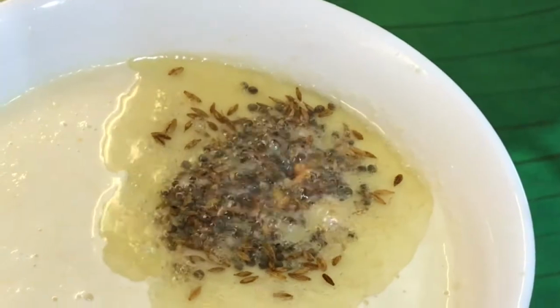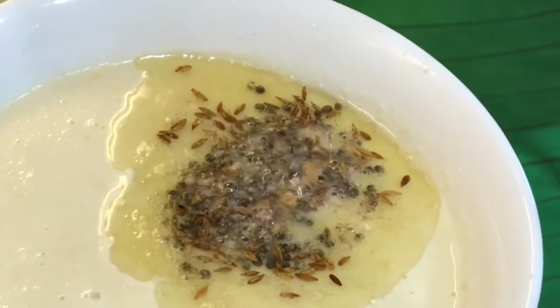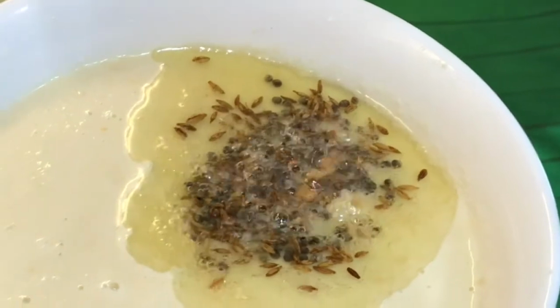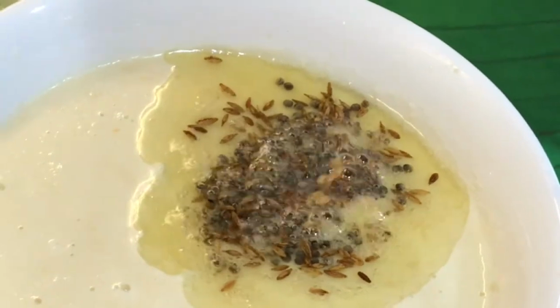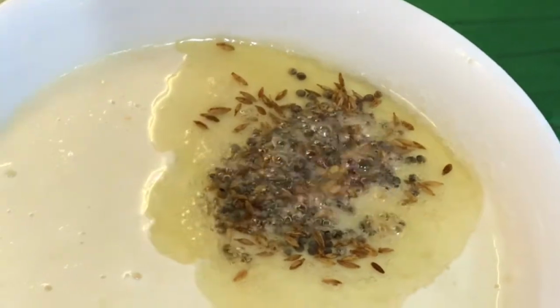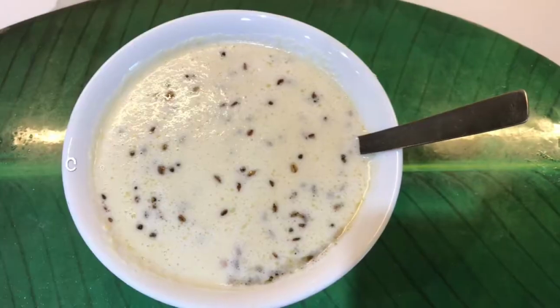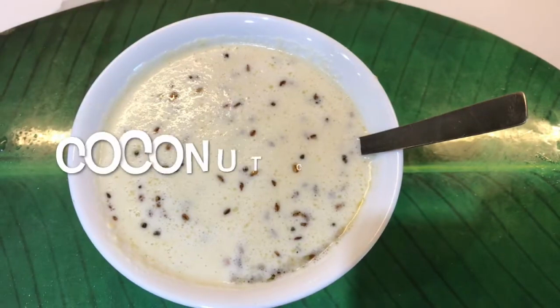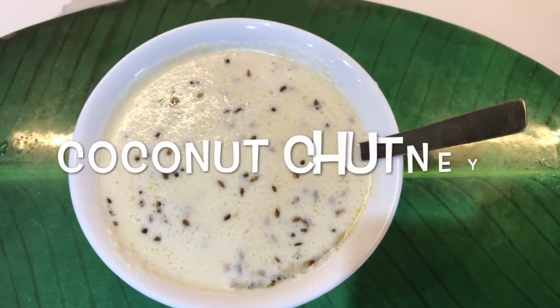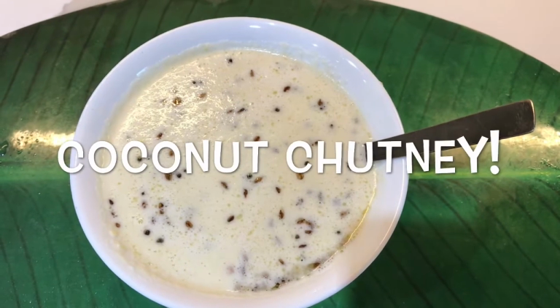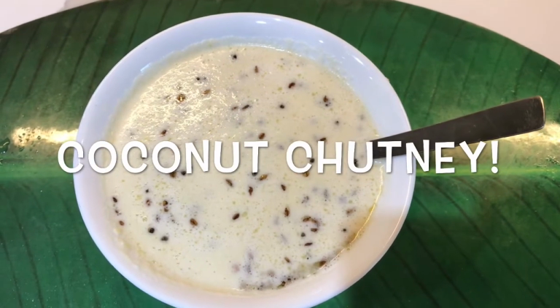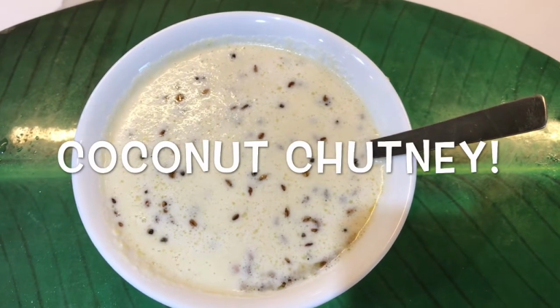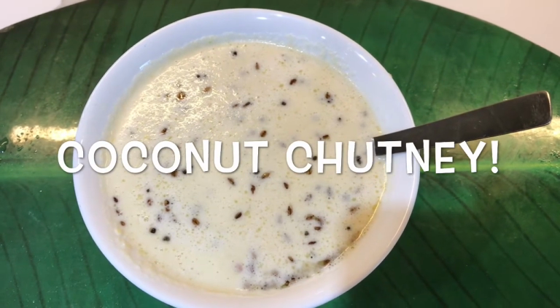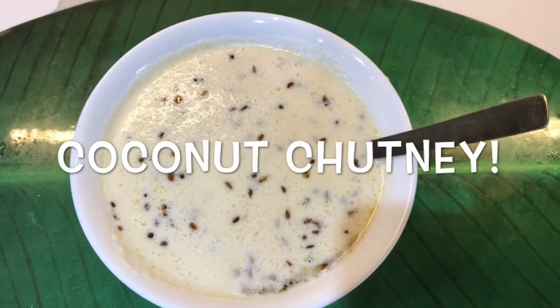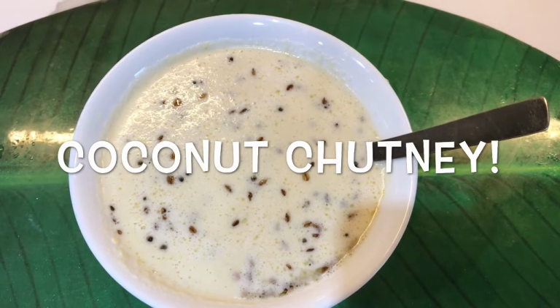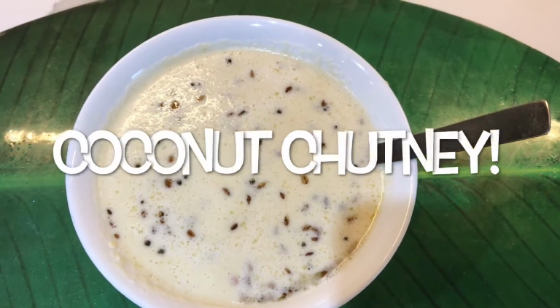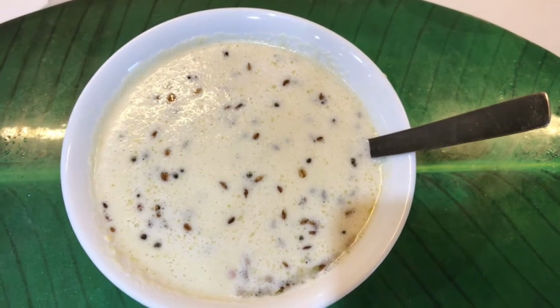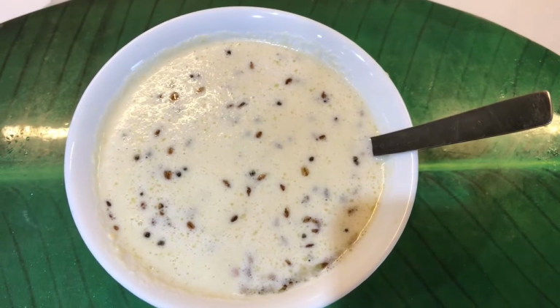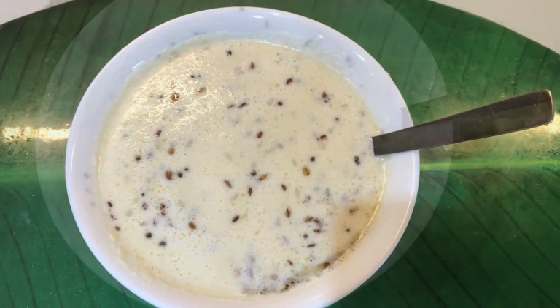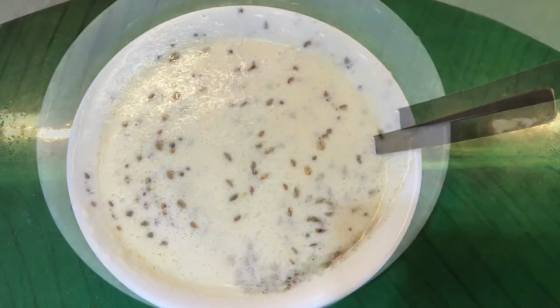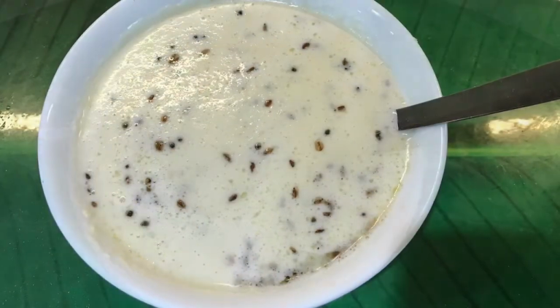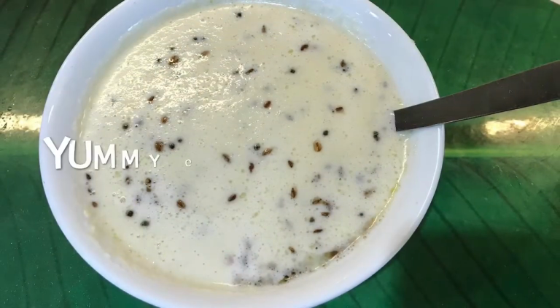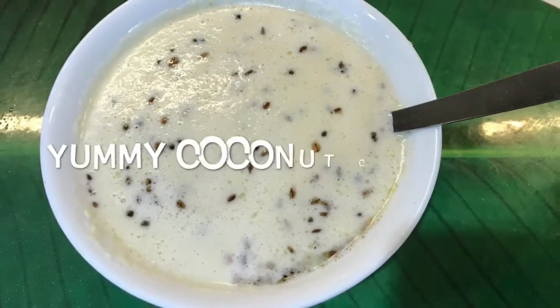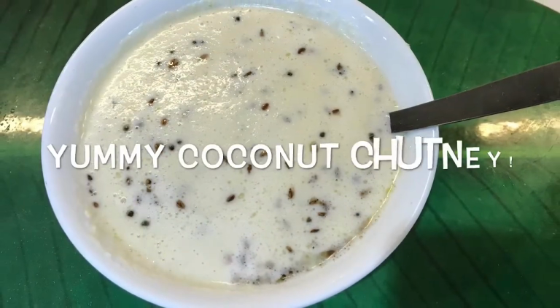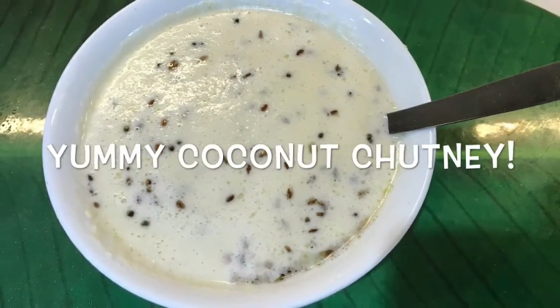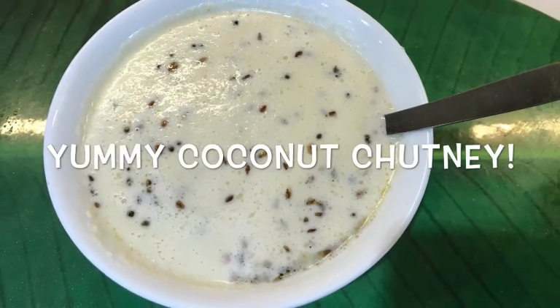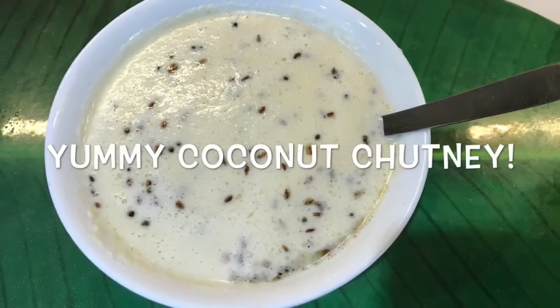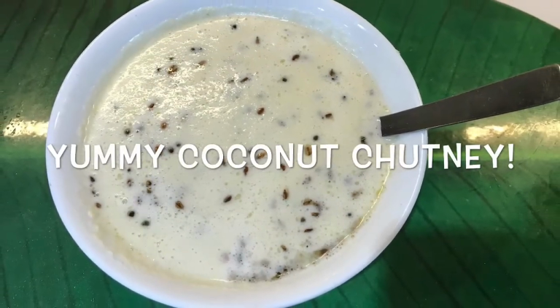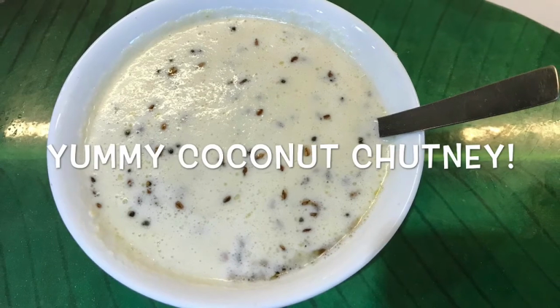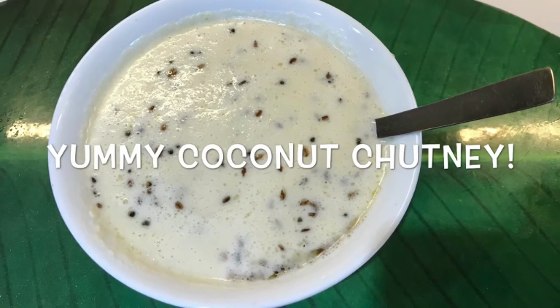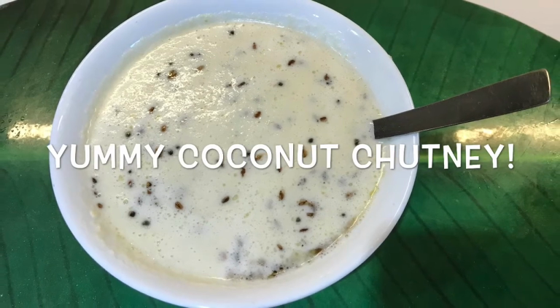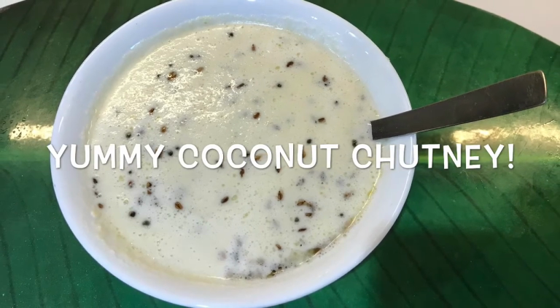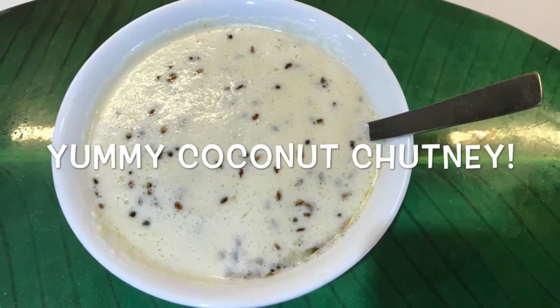Yummy coconut chutney with seasoning is ready to be served! Coconut chutney is best served with idli, dosa, vada, or pongal.